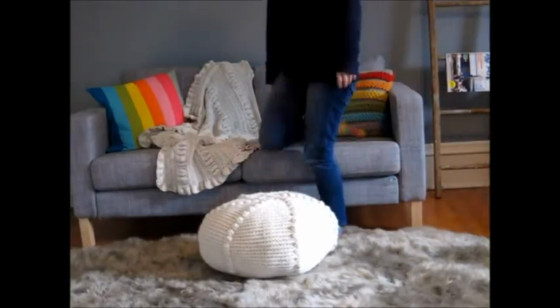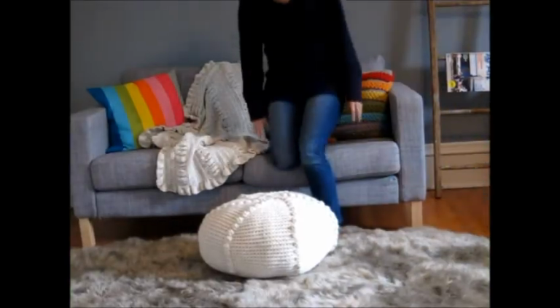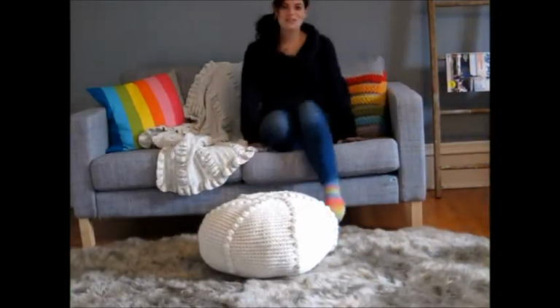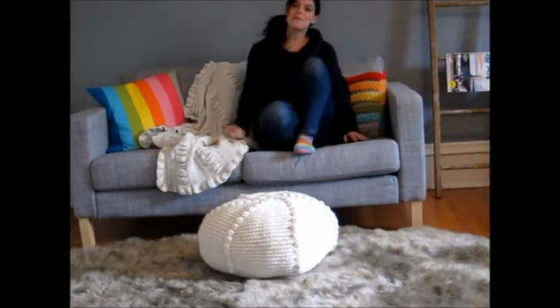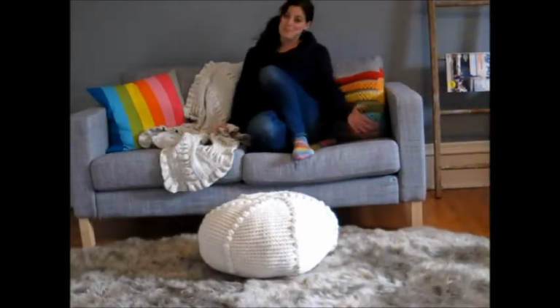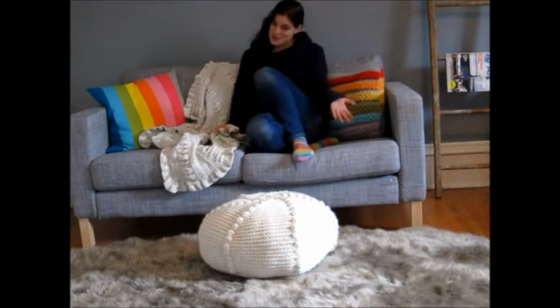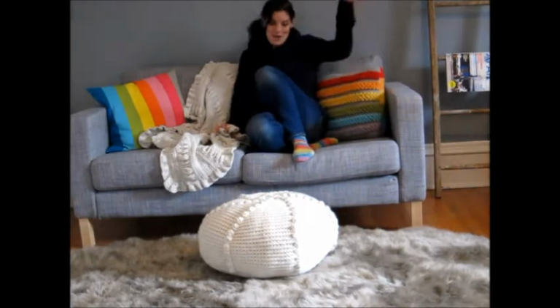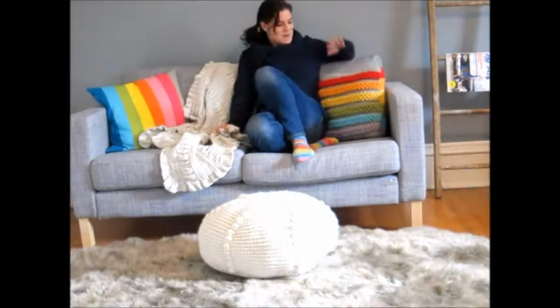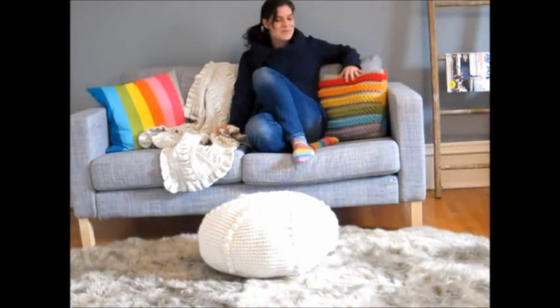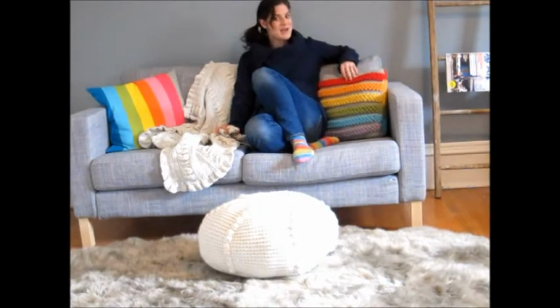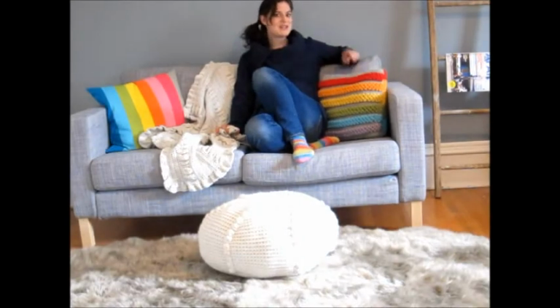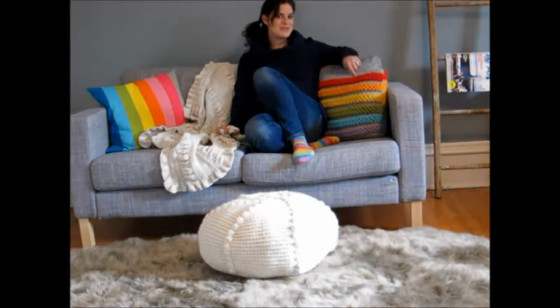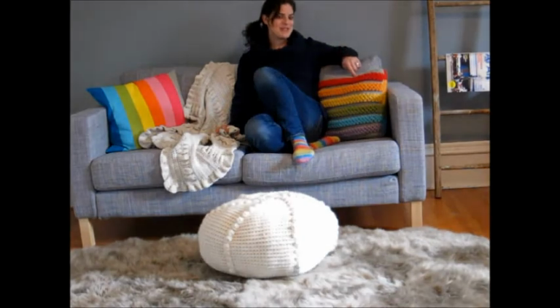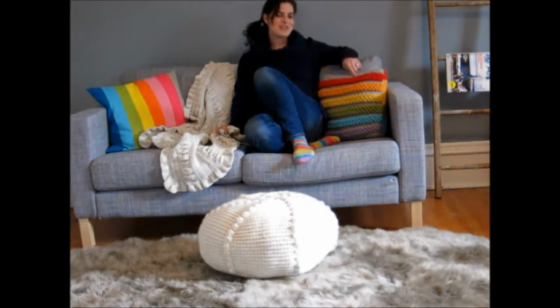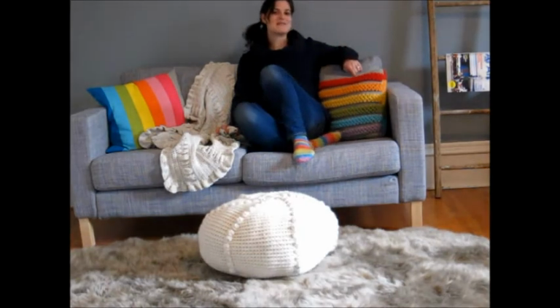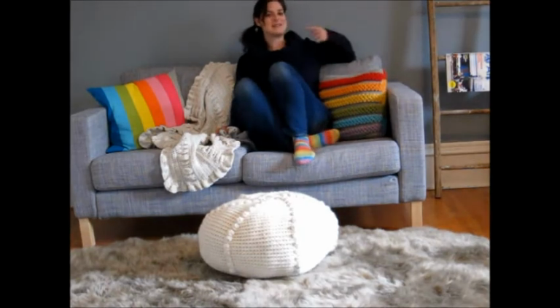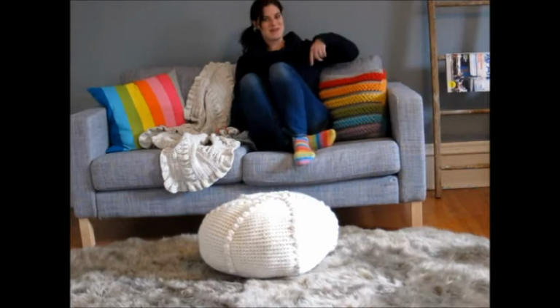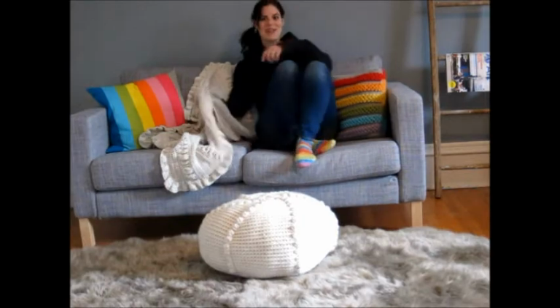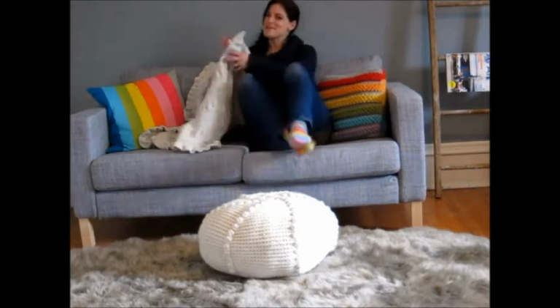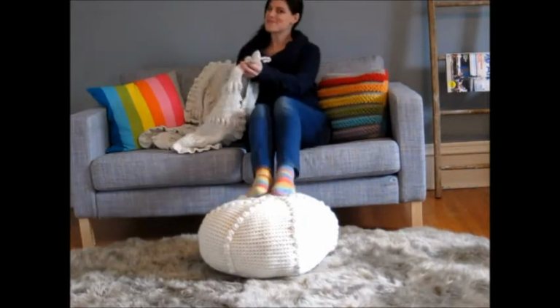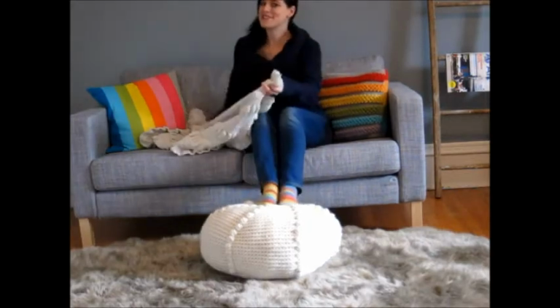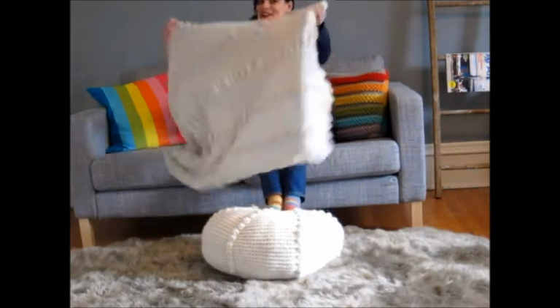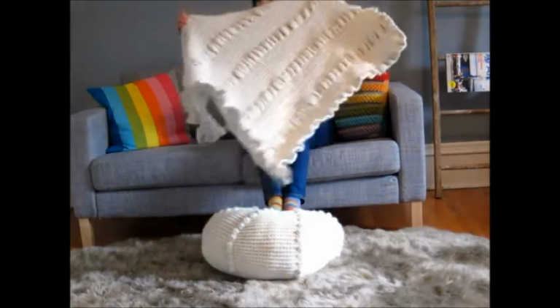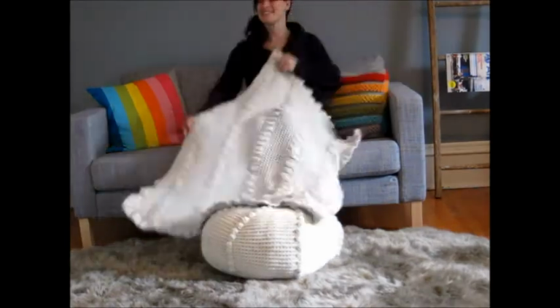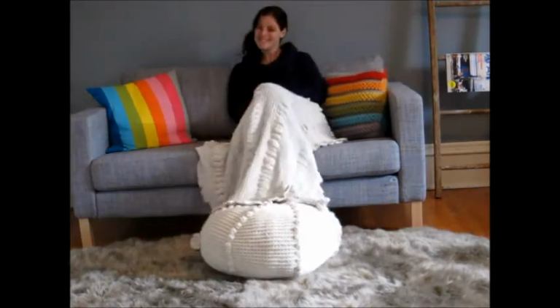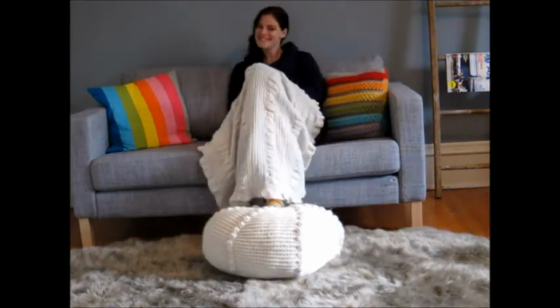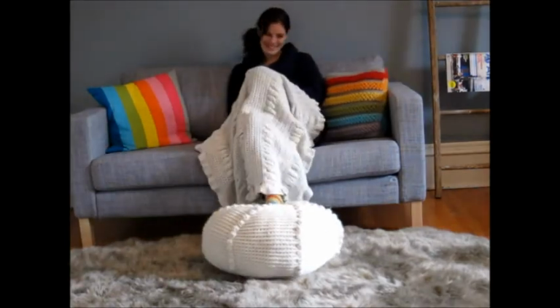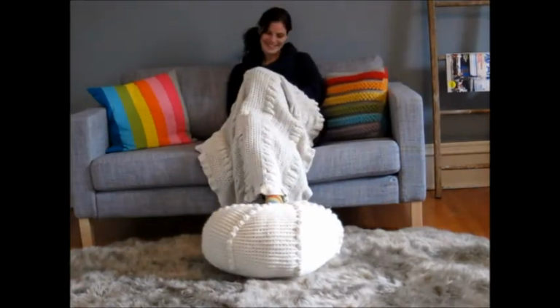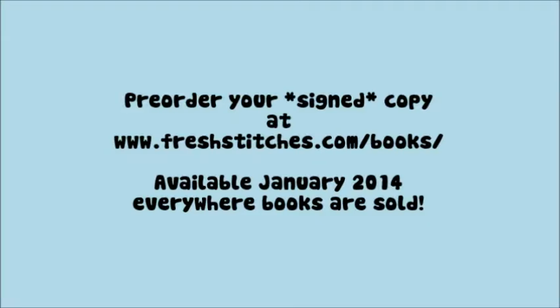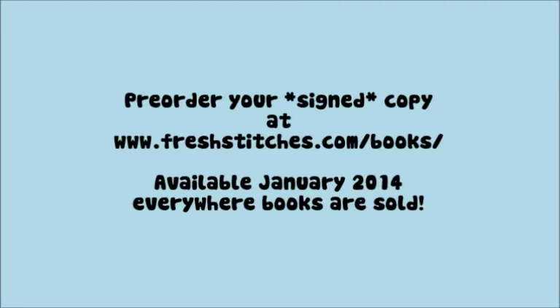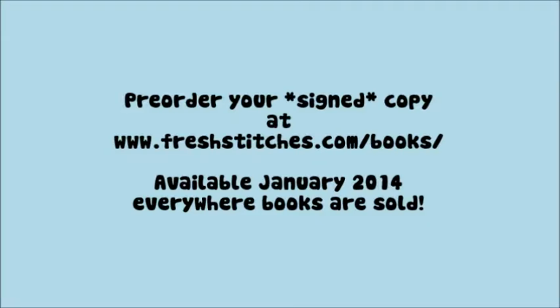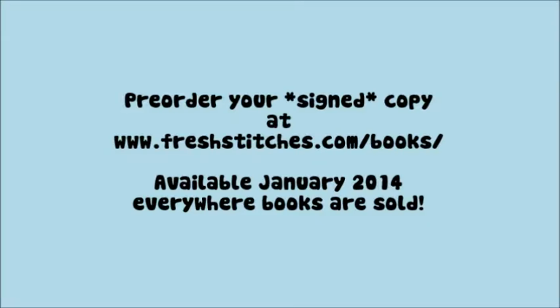So the book is called Modern Baby Crochet, but I'm pretty sure a few of these pieces are going to find their place in my home. And I wouldn't be surprised if you think the same thing.